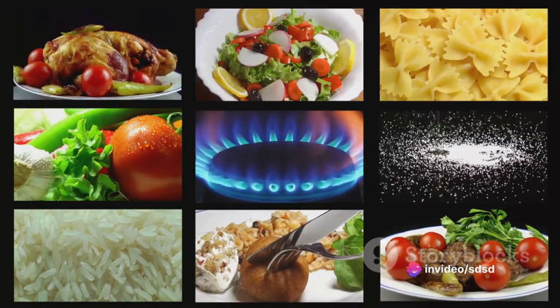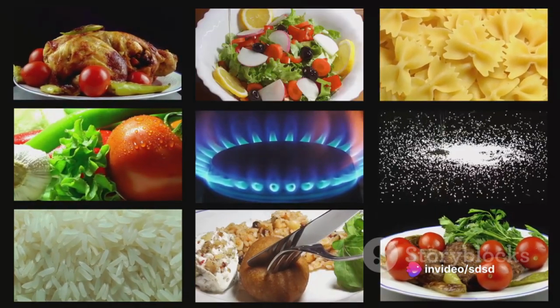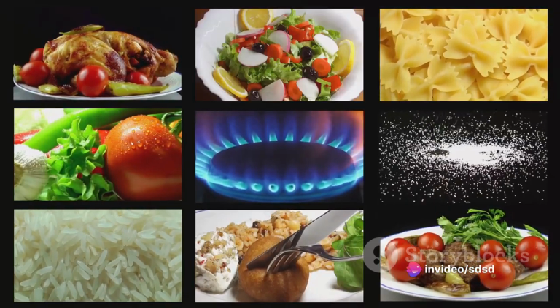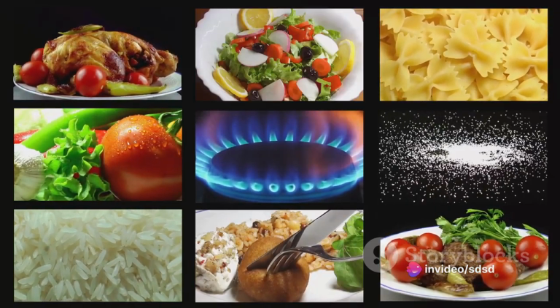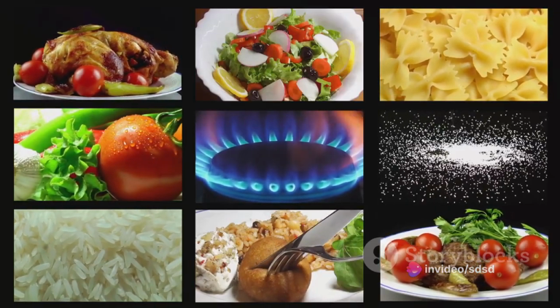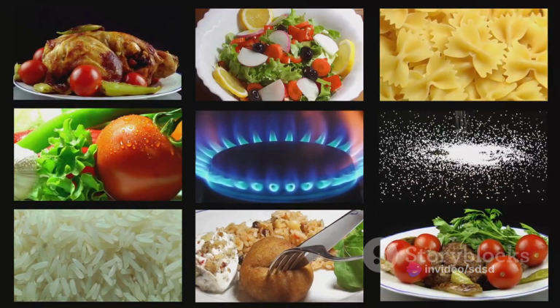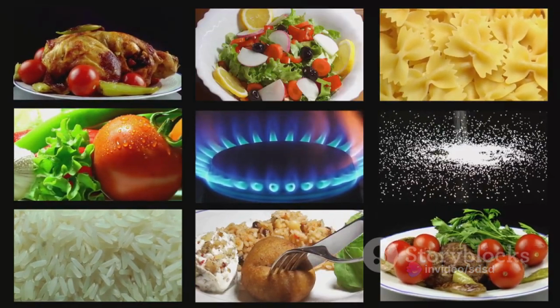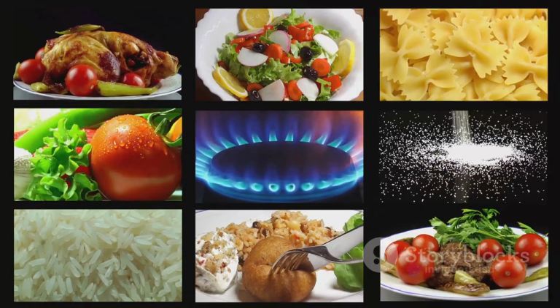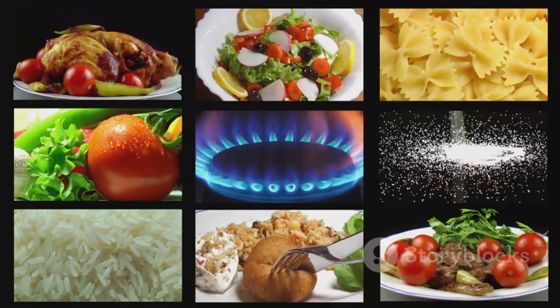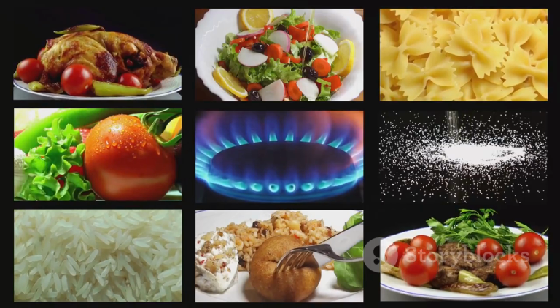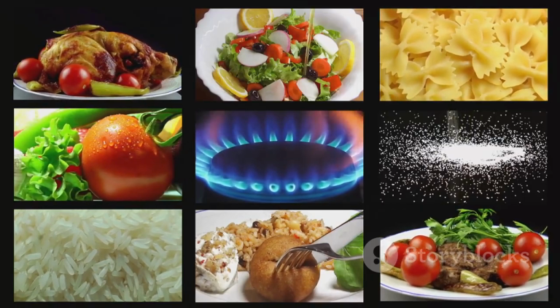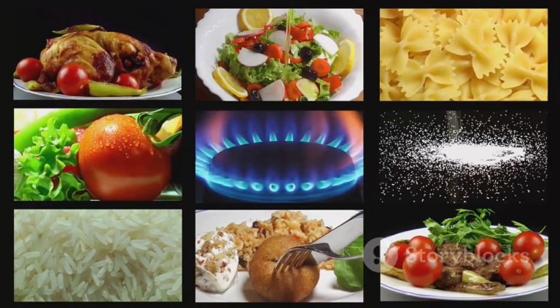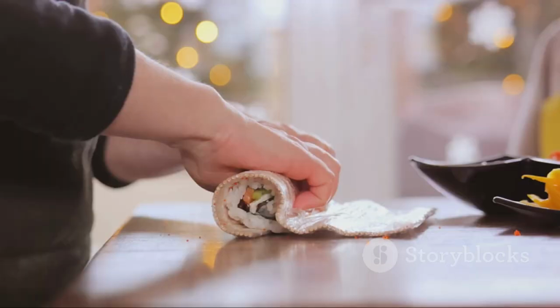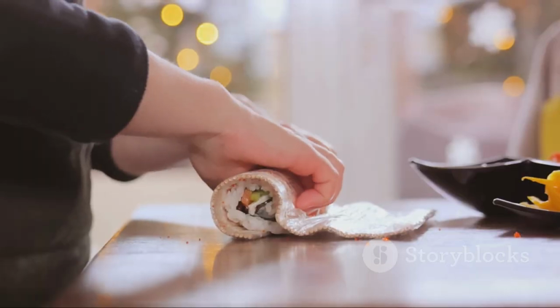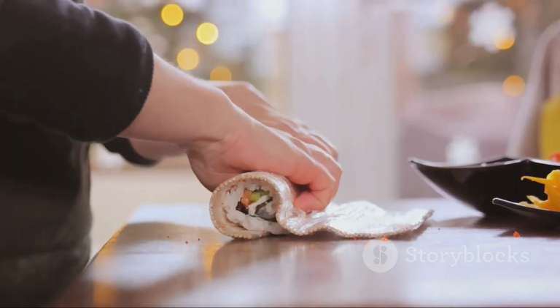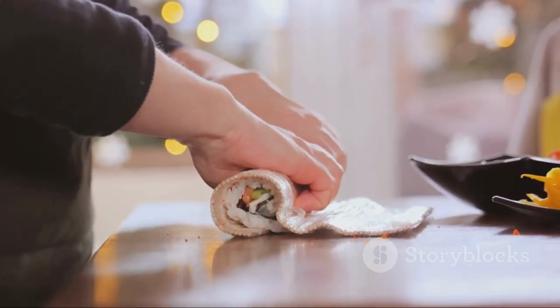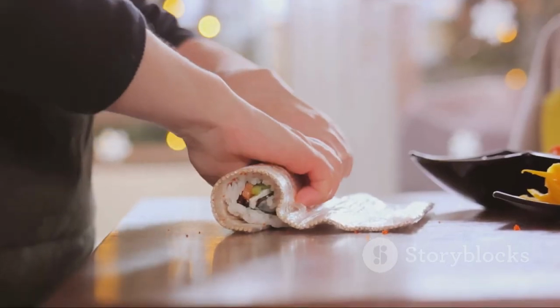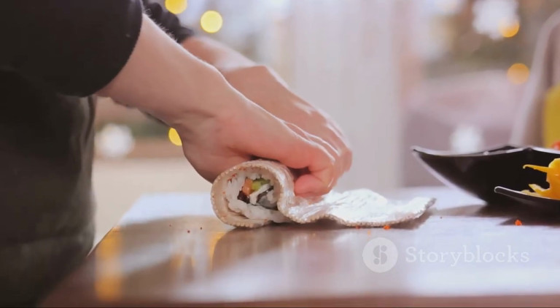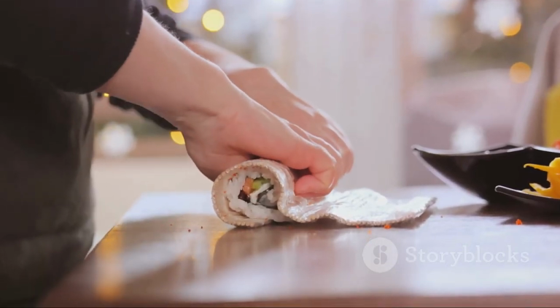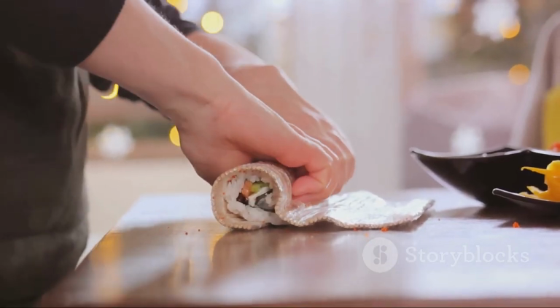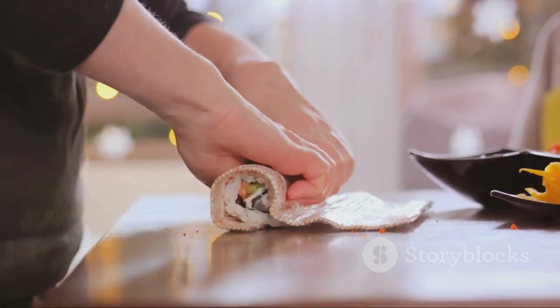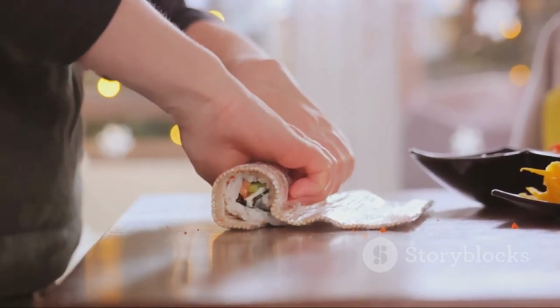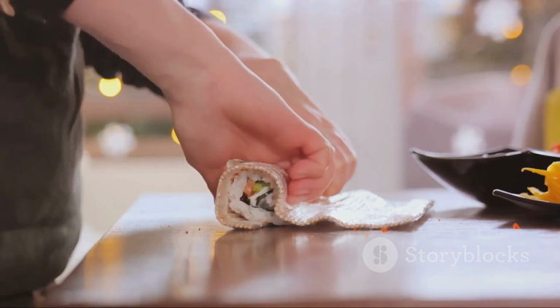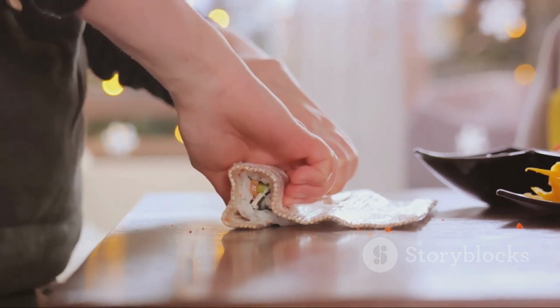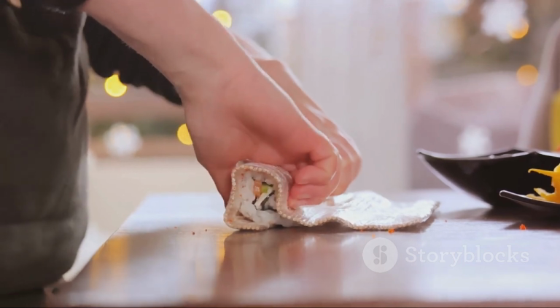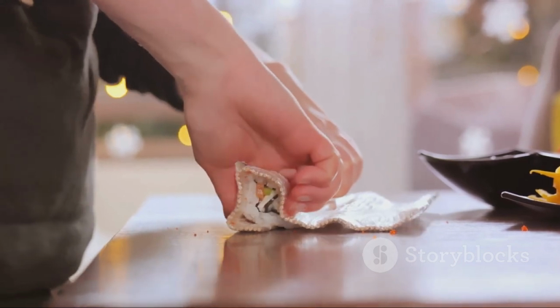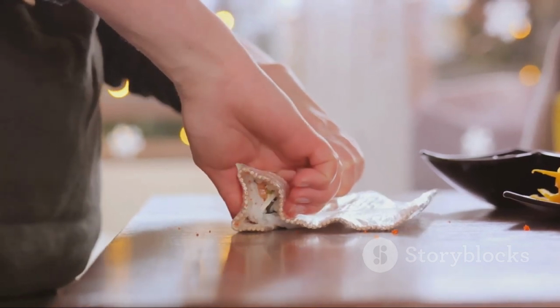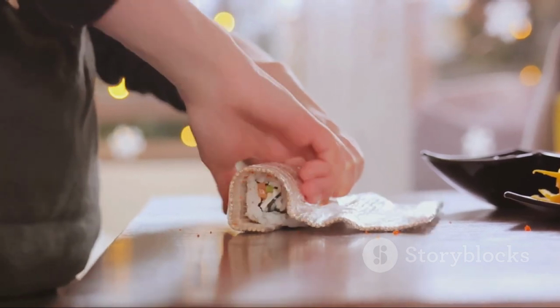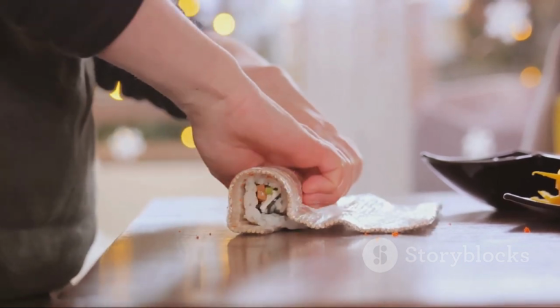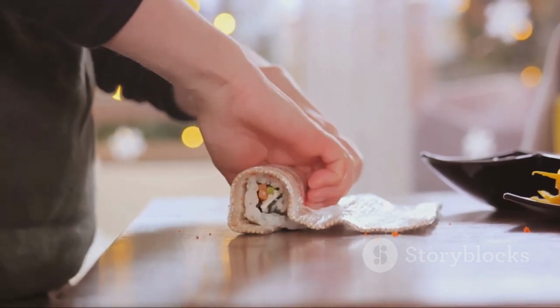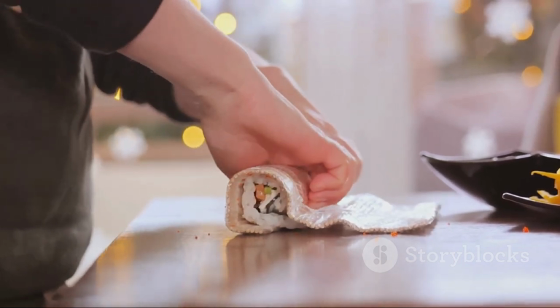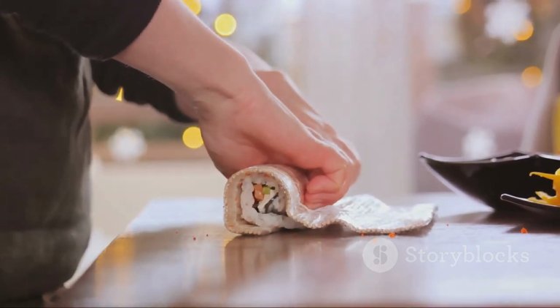So the next time you're craving a sardine burrito, why not make it yourself? It's easier than you think, and the satisfaction of creating your own culinary masterpiece is second to none. Happy cooking!